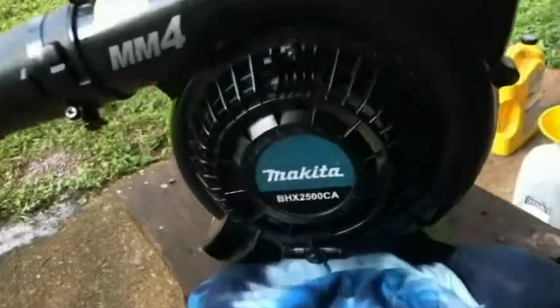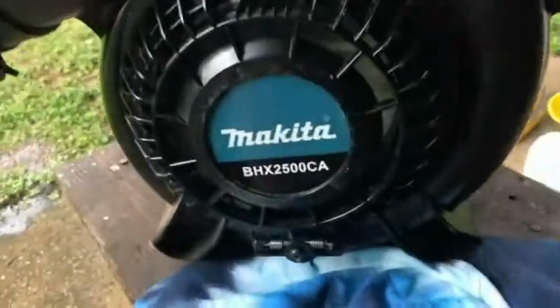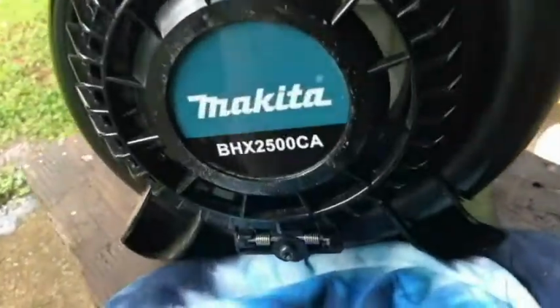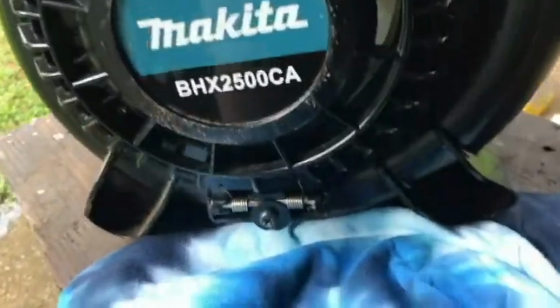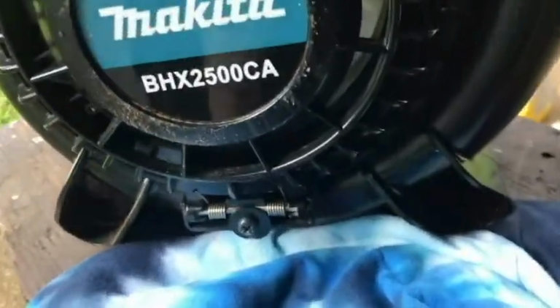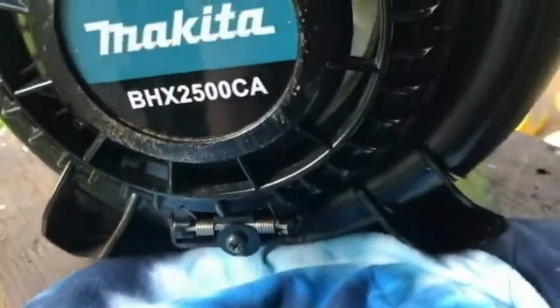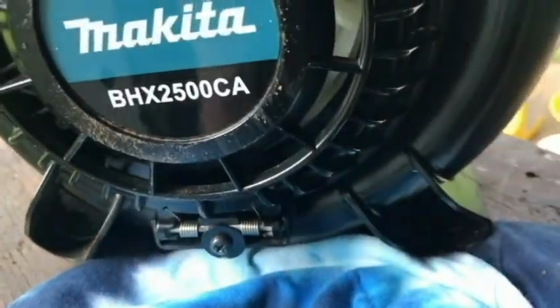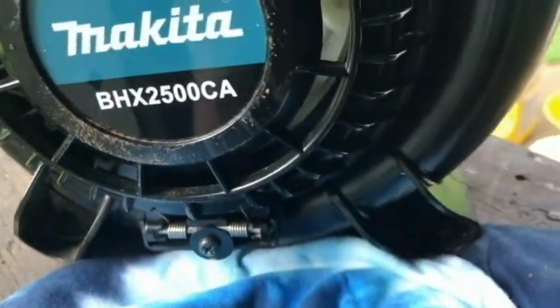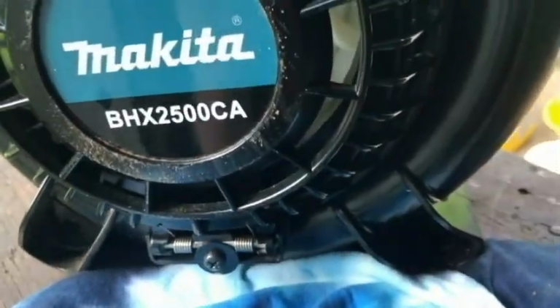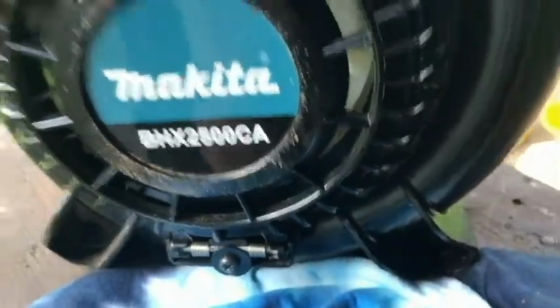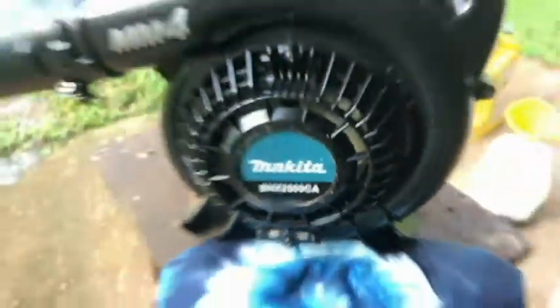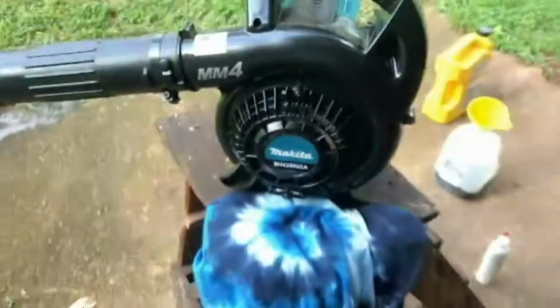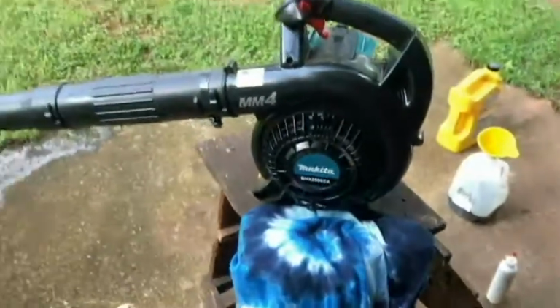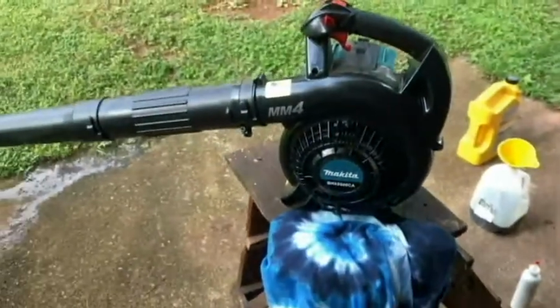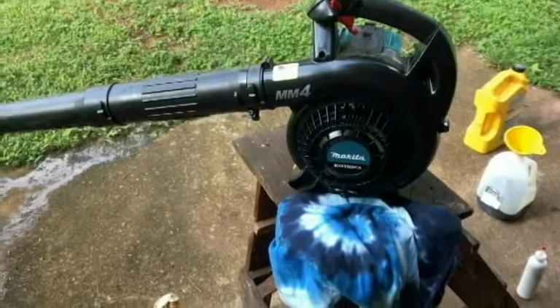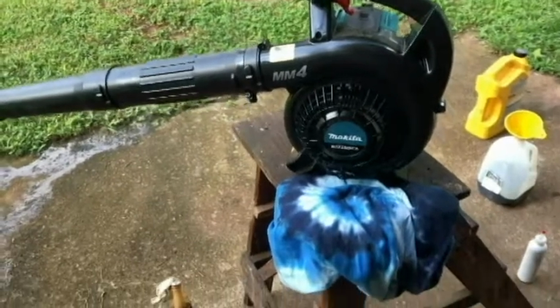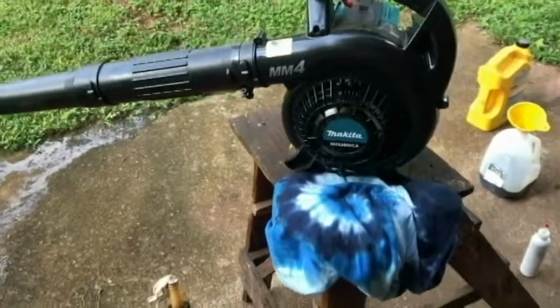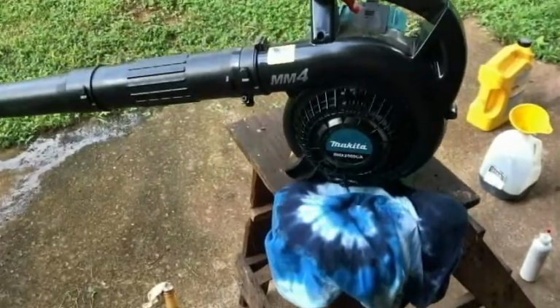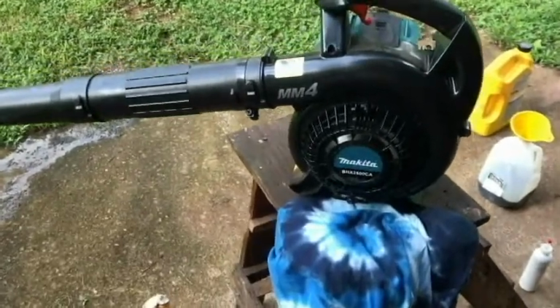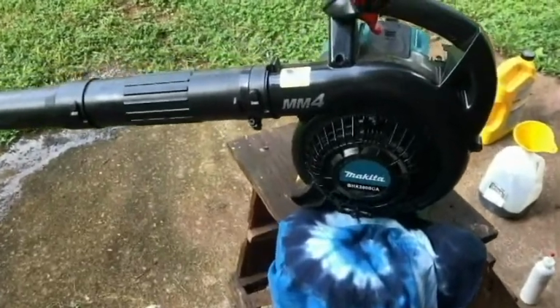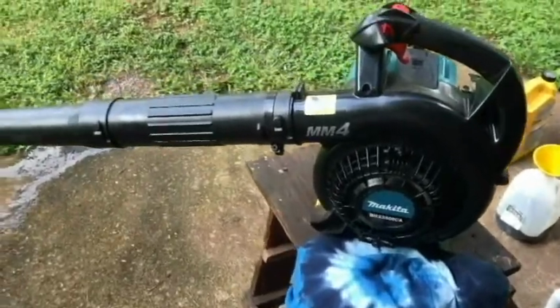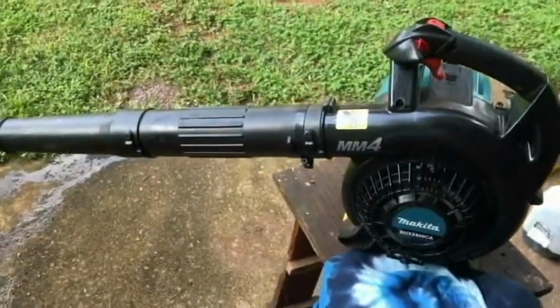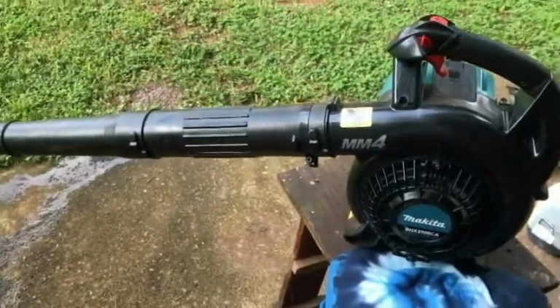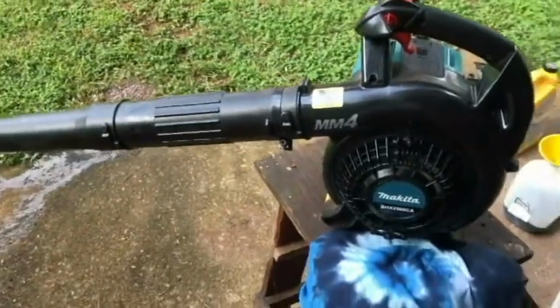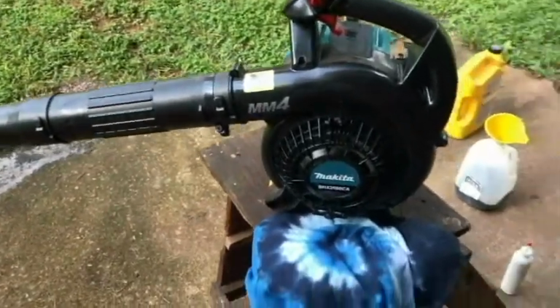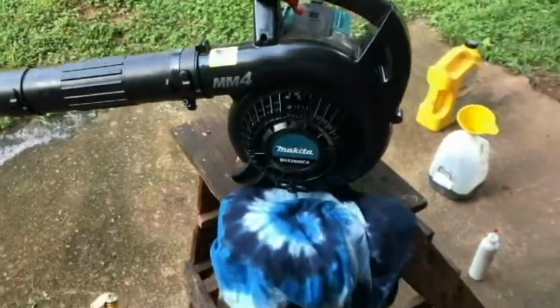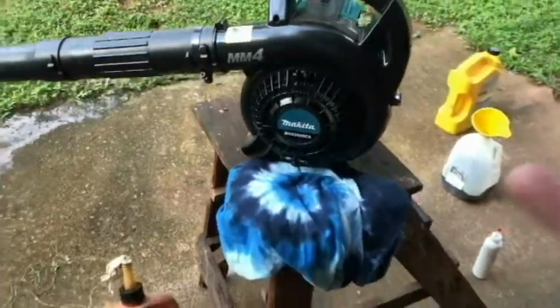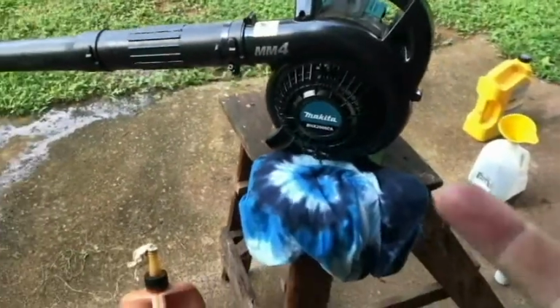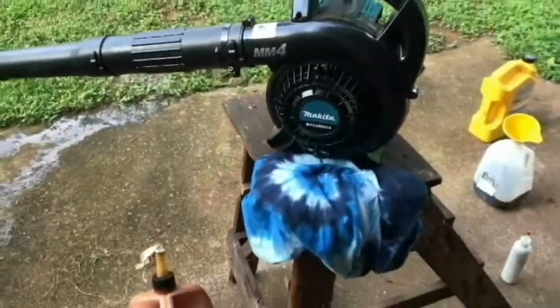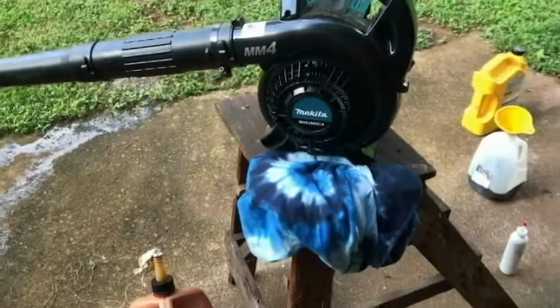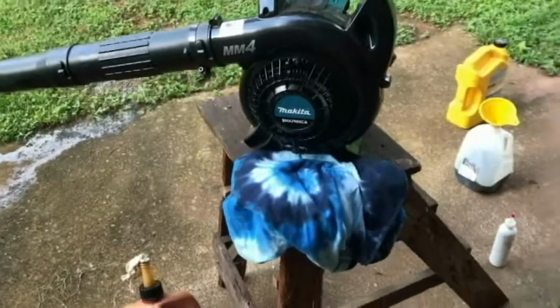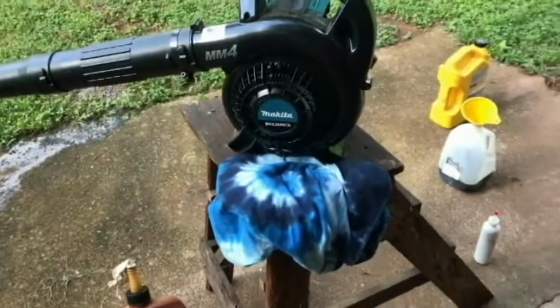So here's the Makita, the BHX2500CA. It's 4-cycle, so gas and oil are separate. This has been a very good little machine for me.